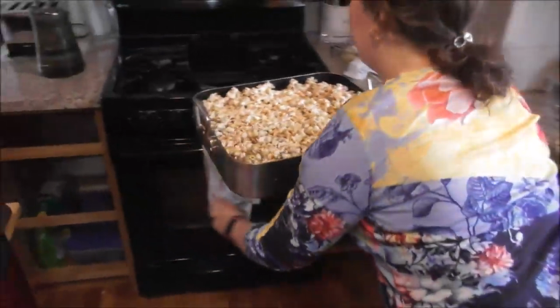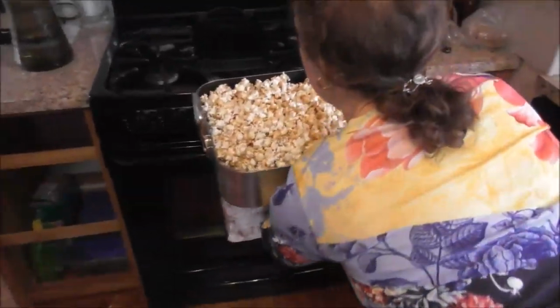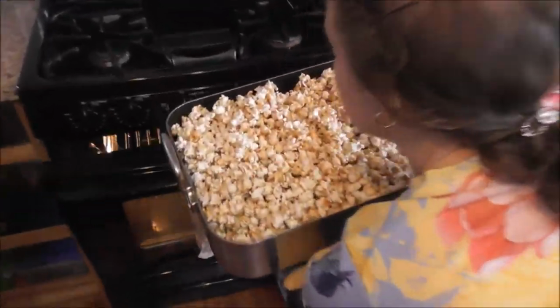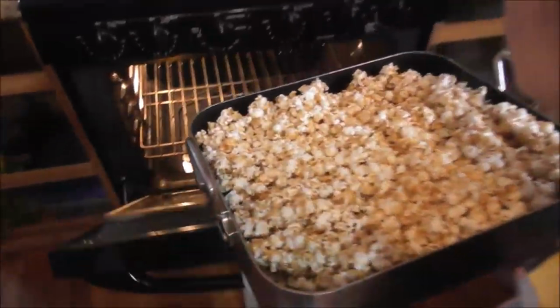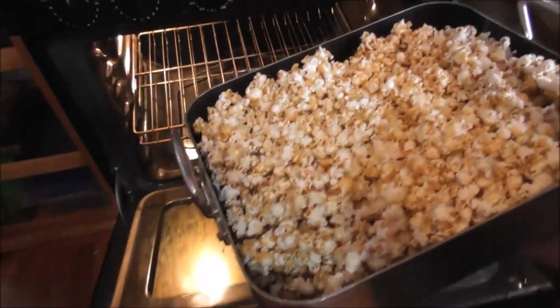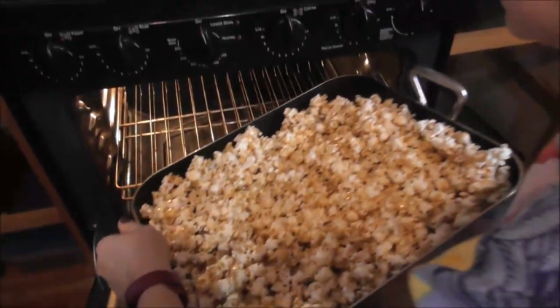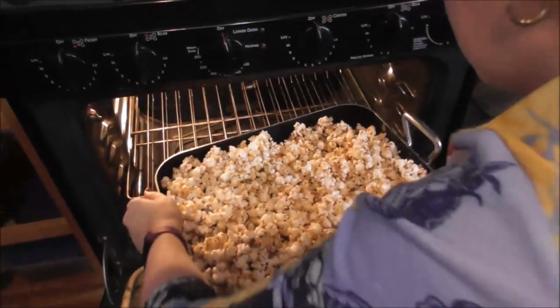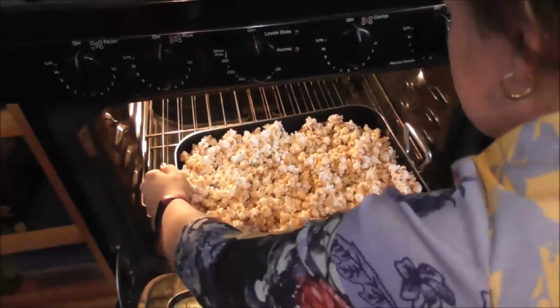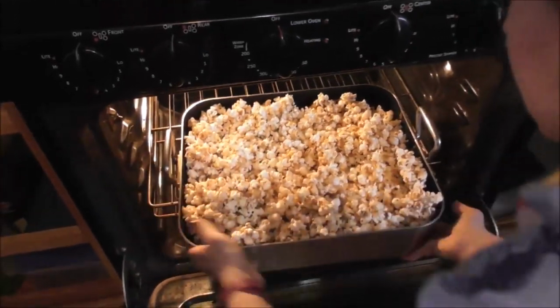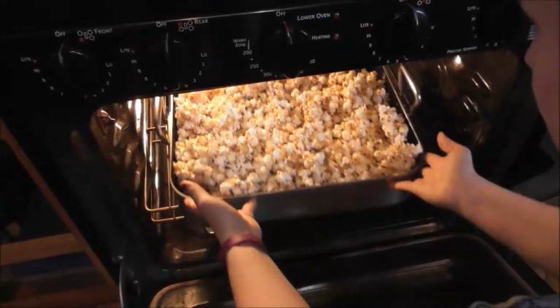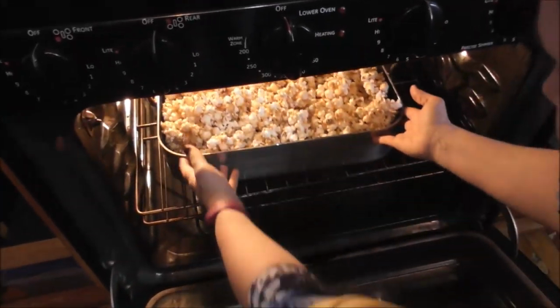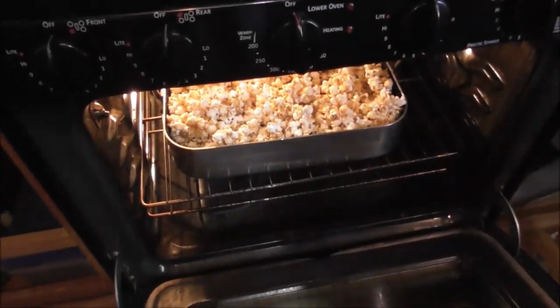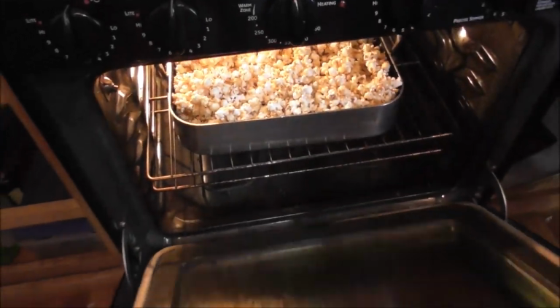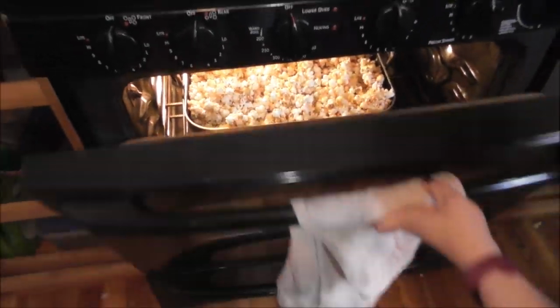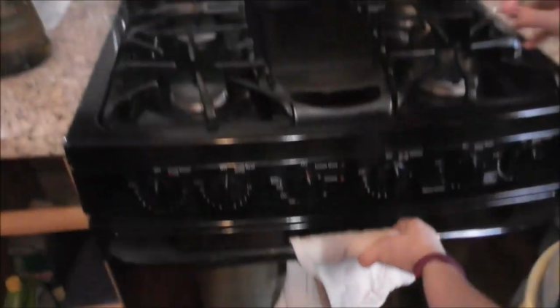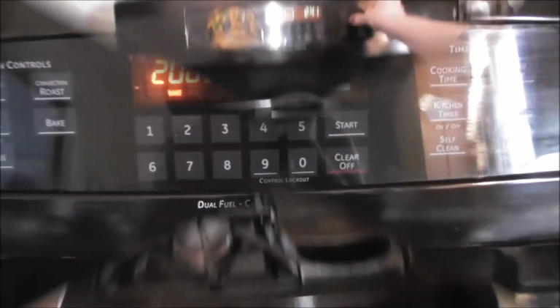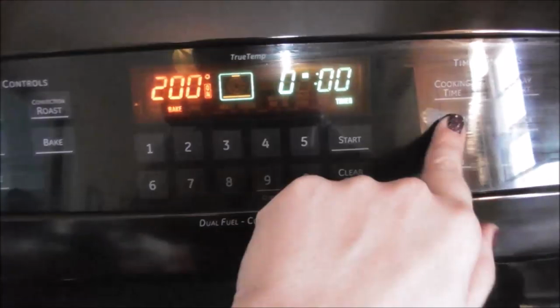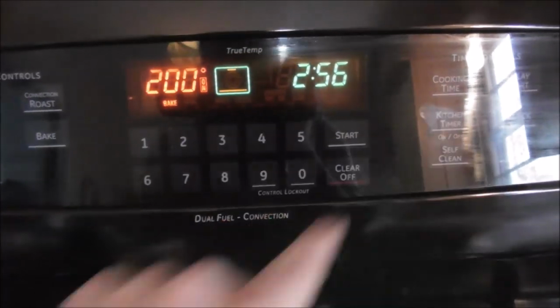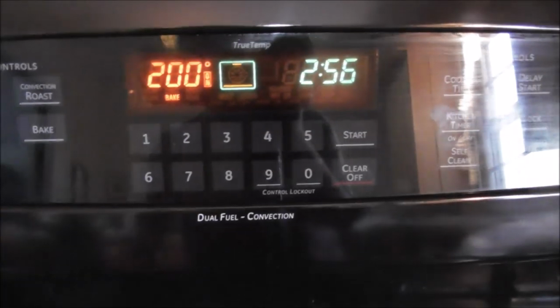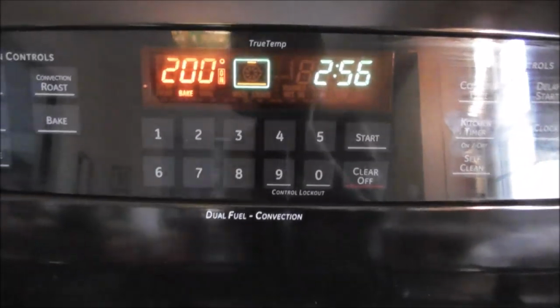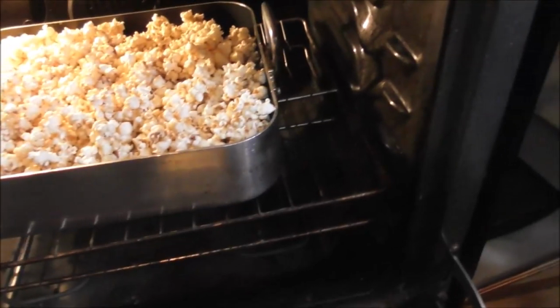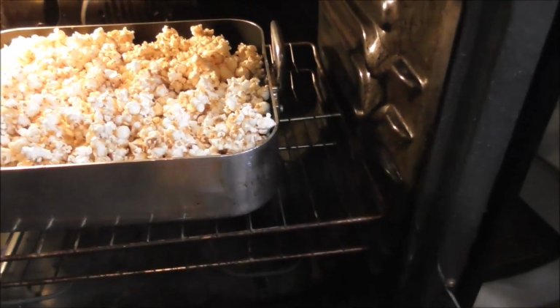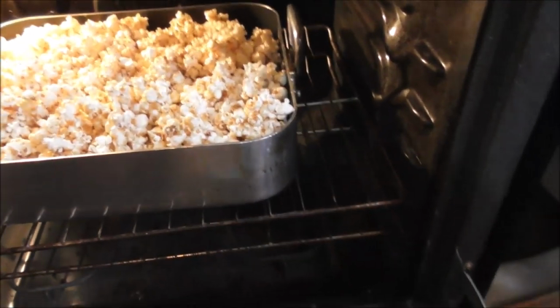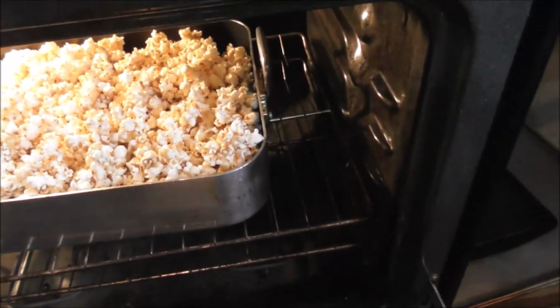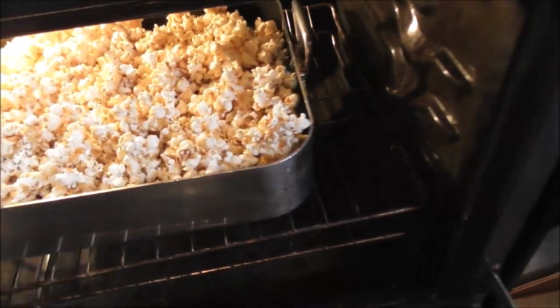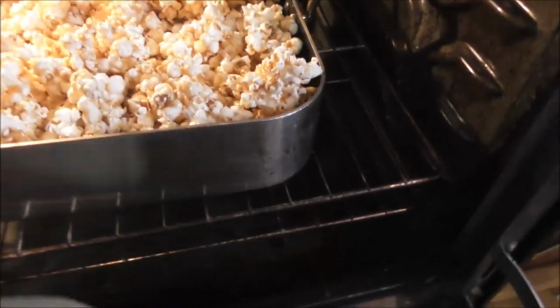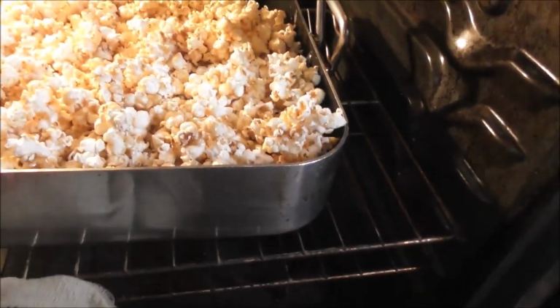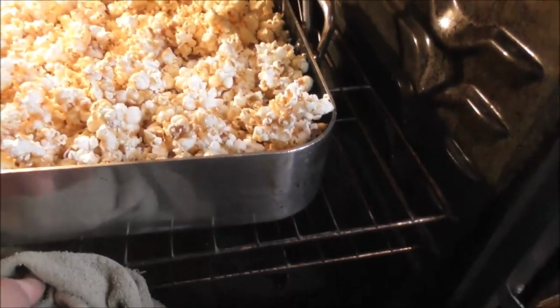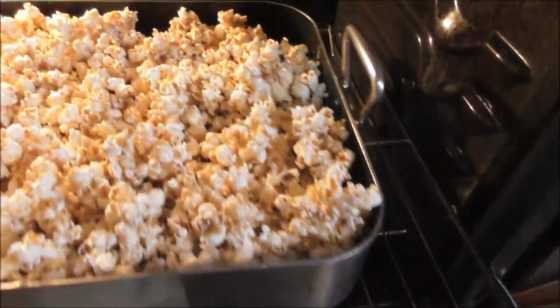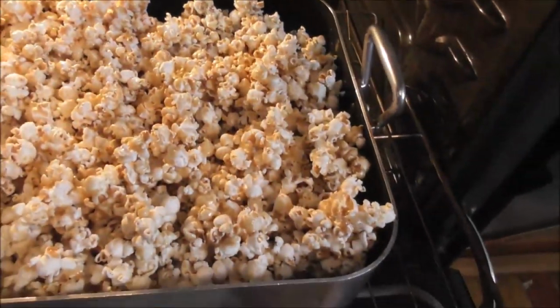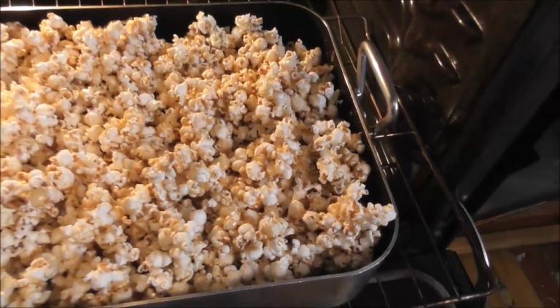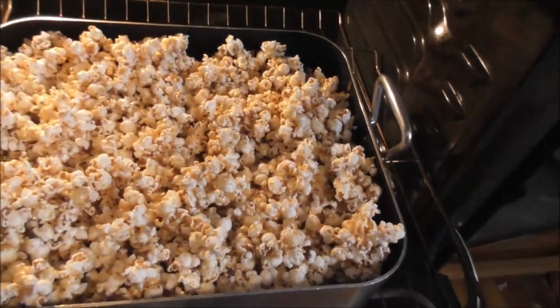I'm going to put that in the oven and set the timer for 15 minutes. The first 15 minutes is up — oh, it's smelling like popcorn. Yum!